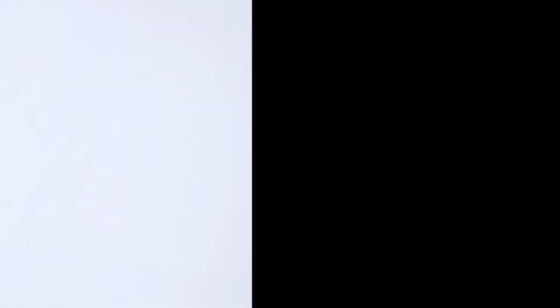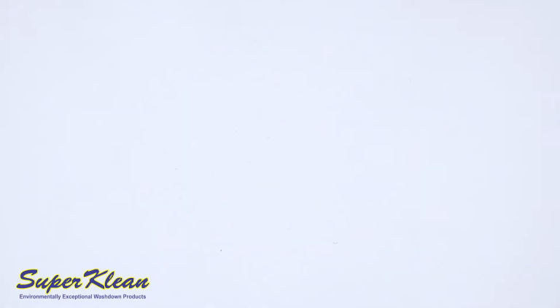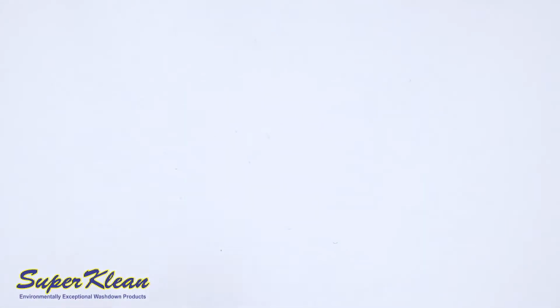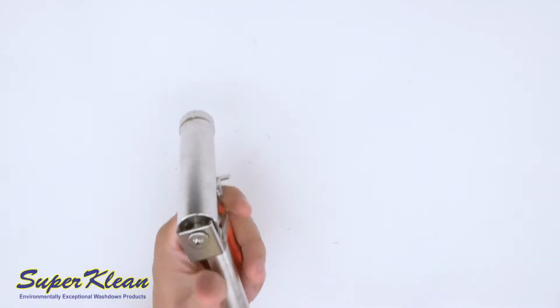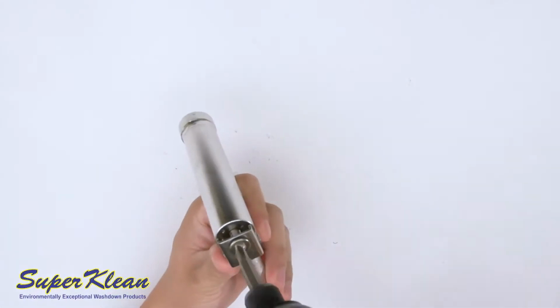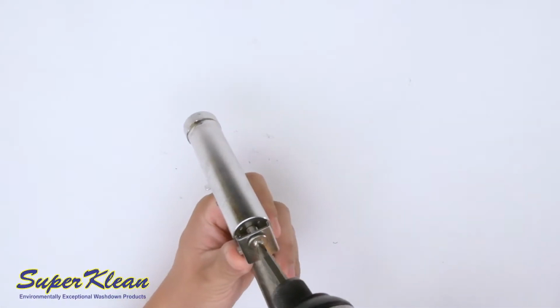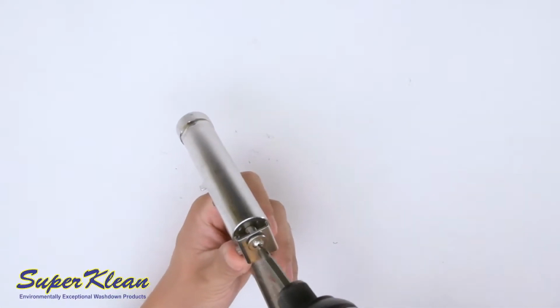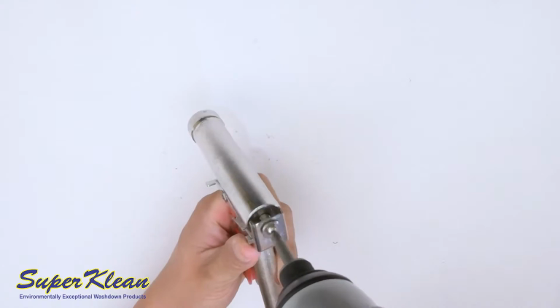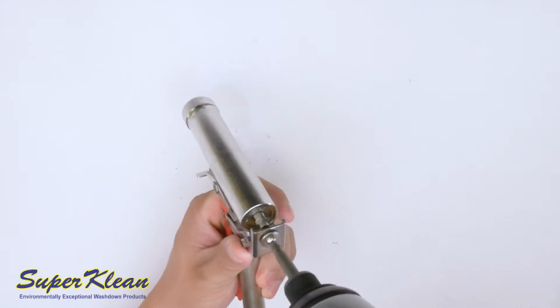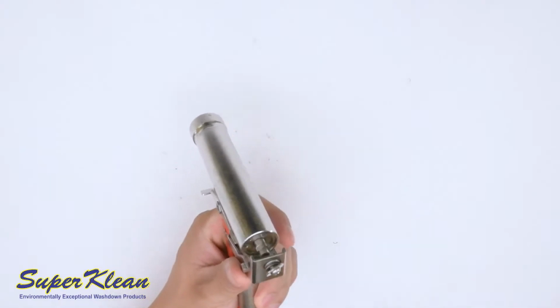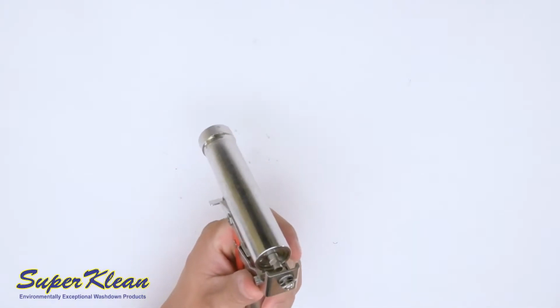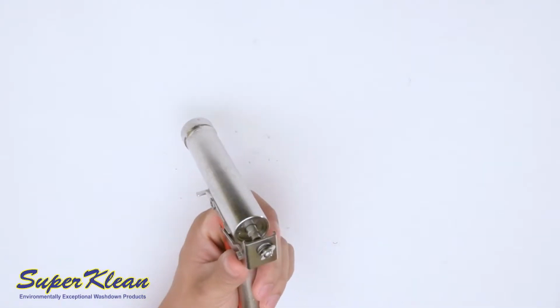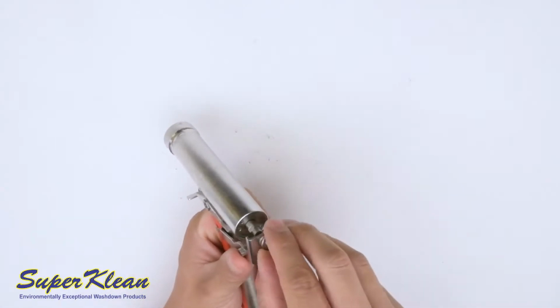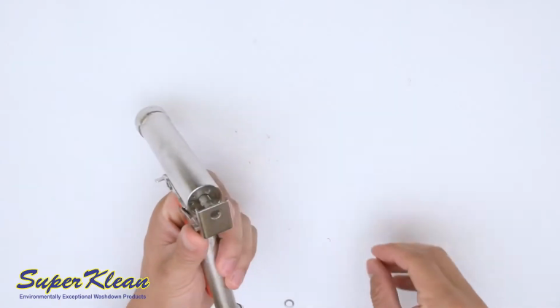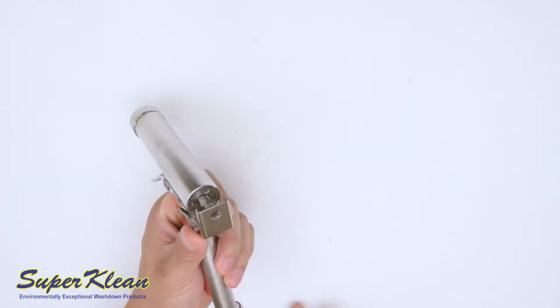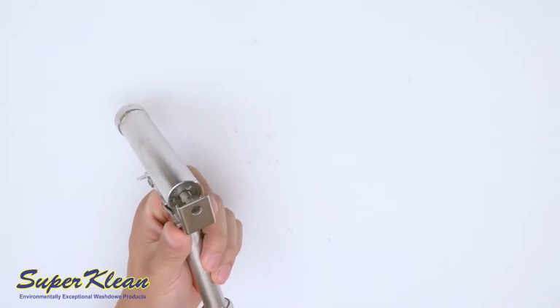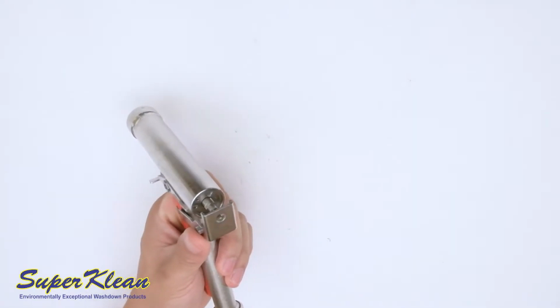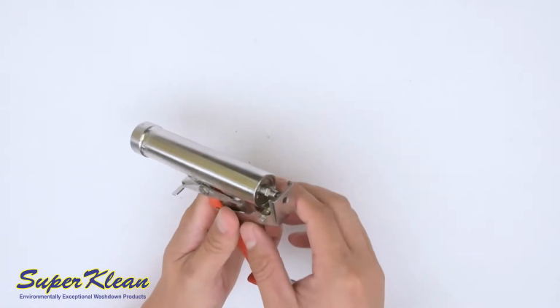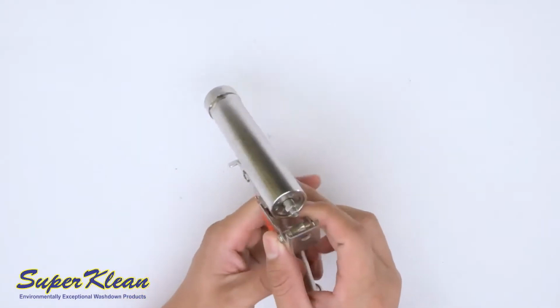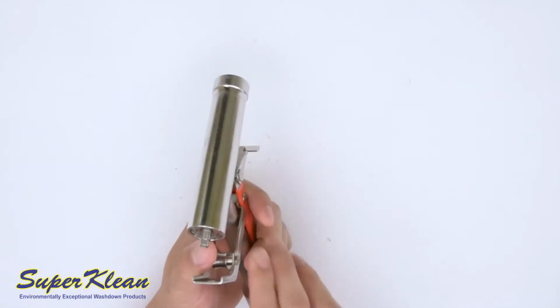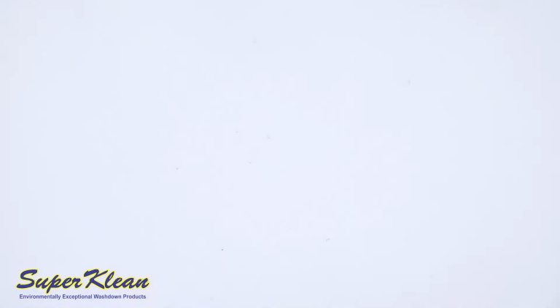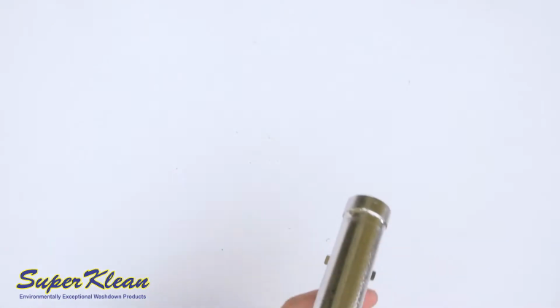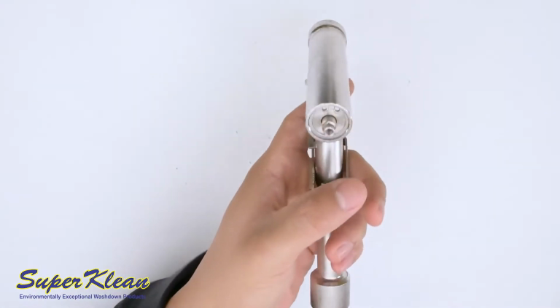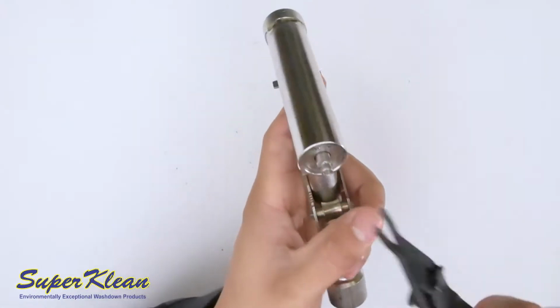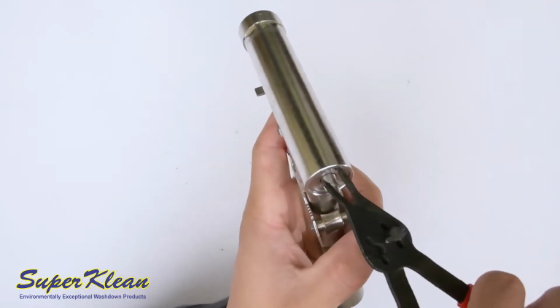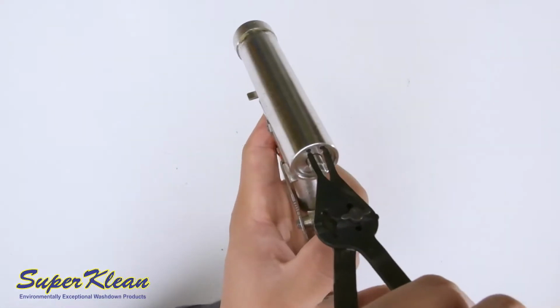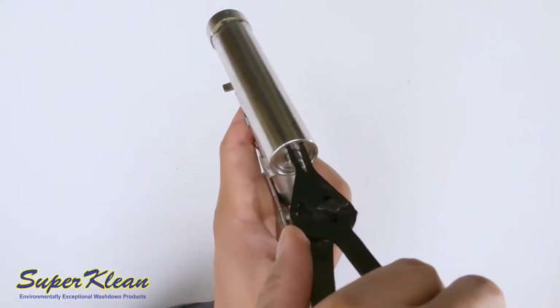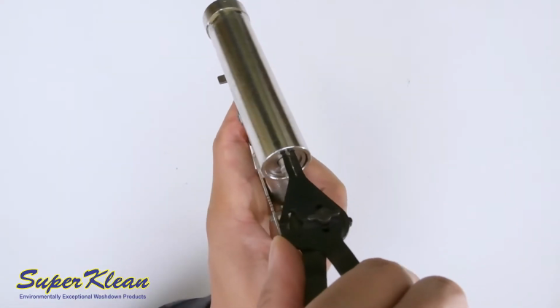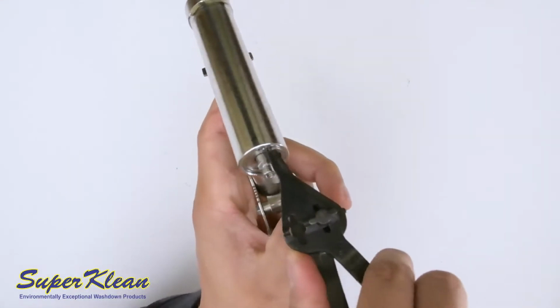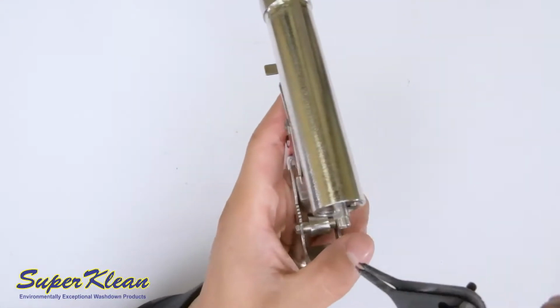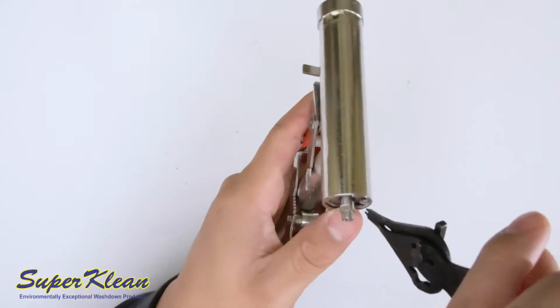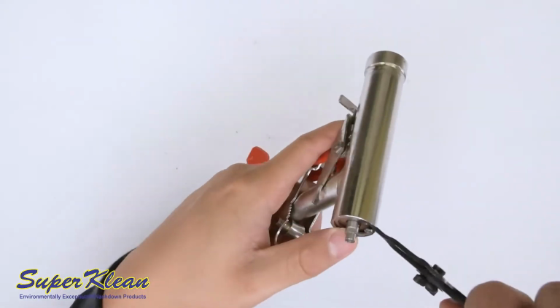Once the cover is removed, you can begin taking apart the nozzle. Using a drill or Phillips head screwdriver, remove the screw in the rear, making sure to keep track of all the washers. Next, use the snap ring pliers to remove the snap ring.